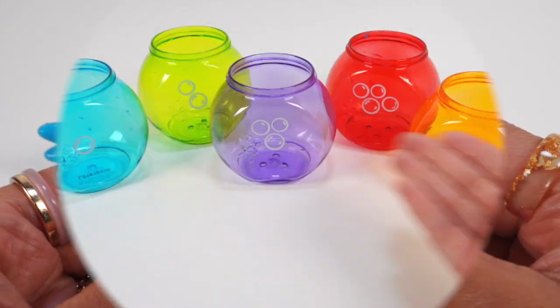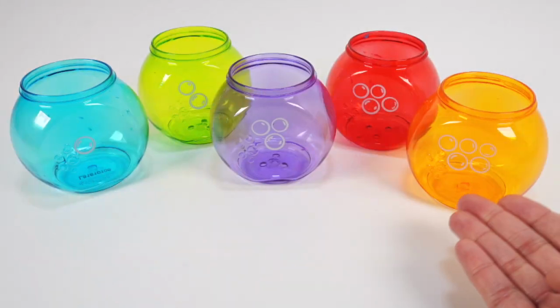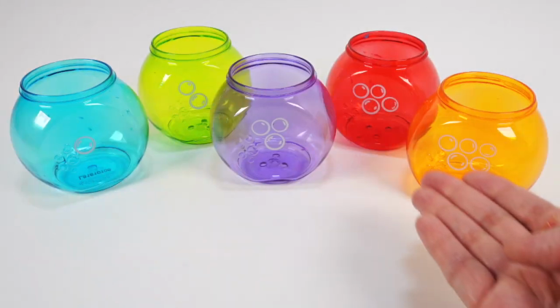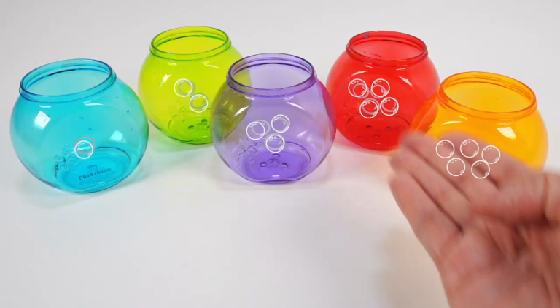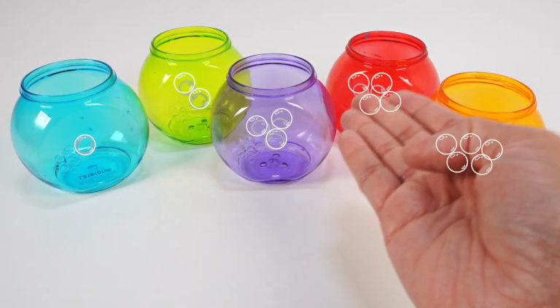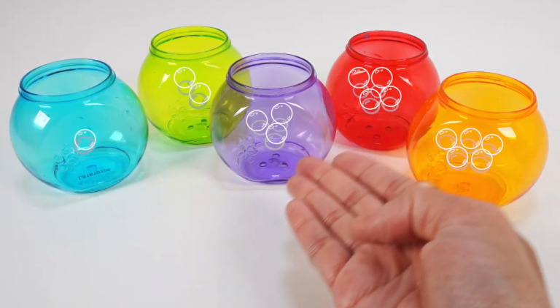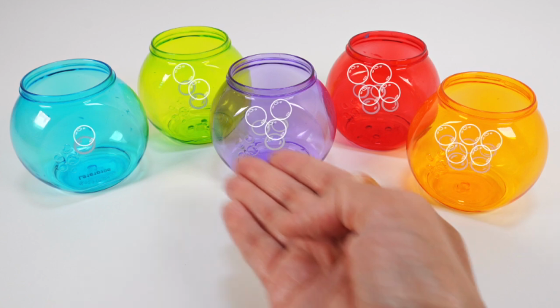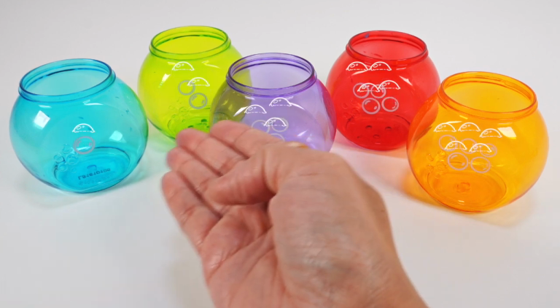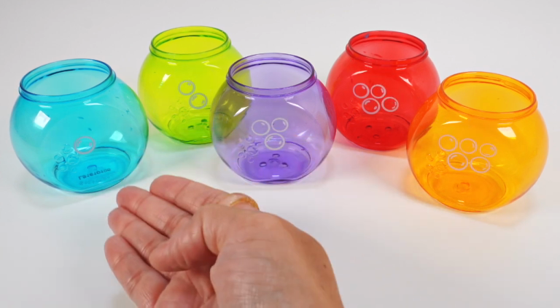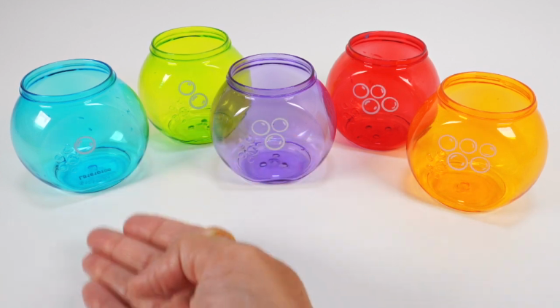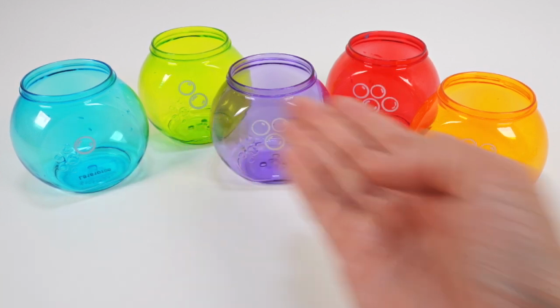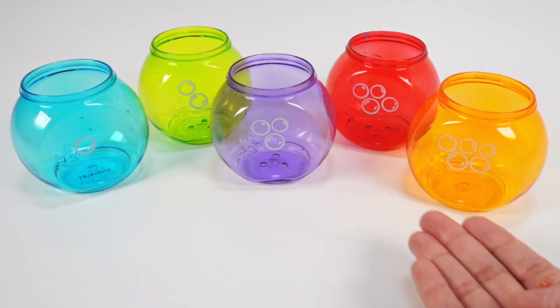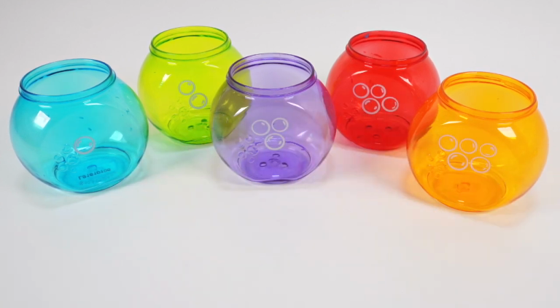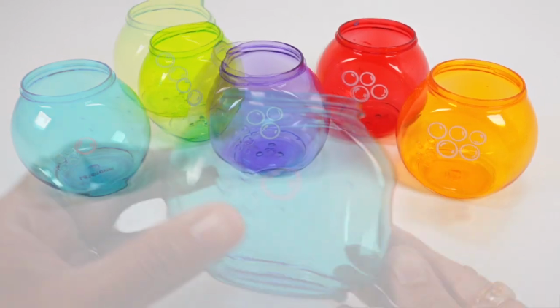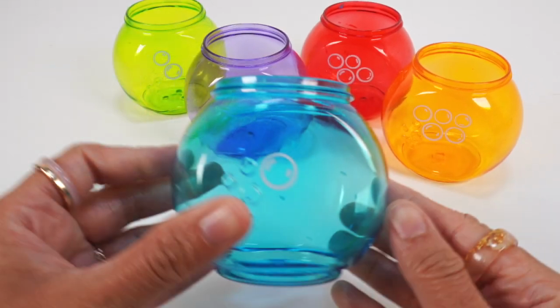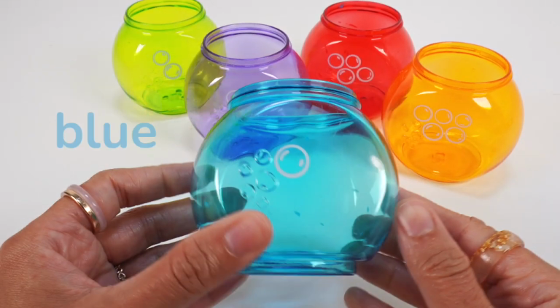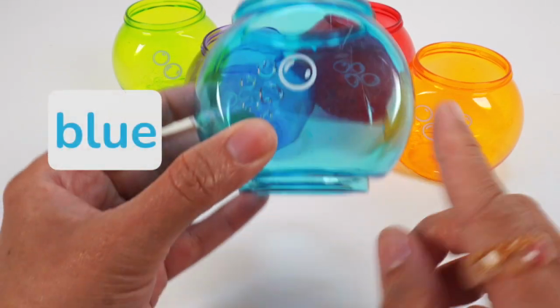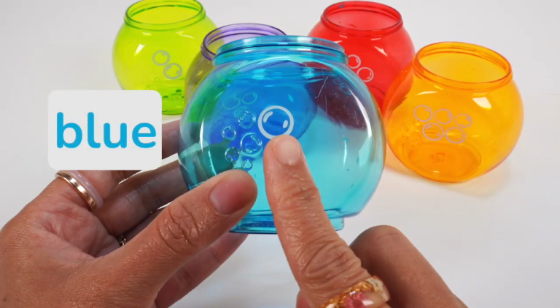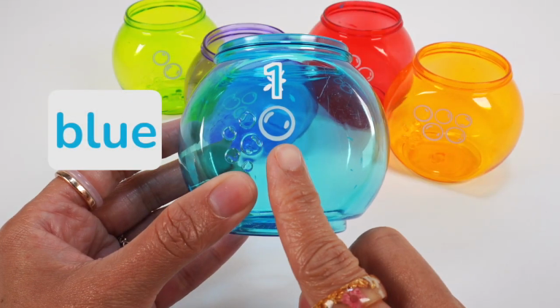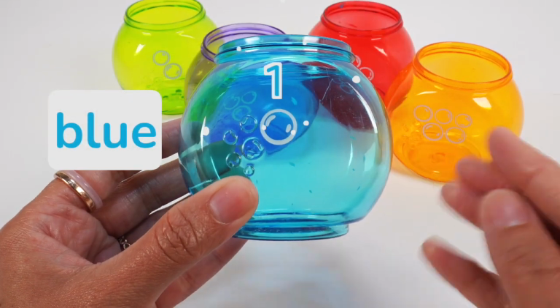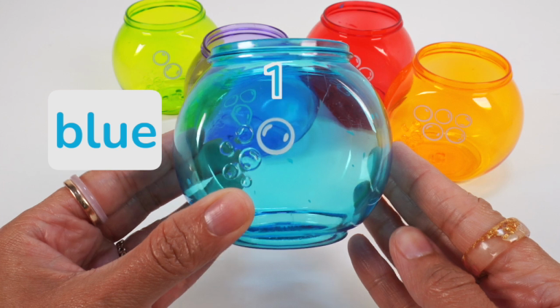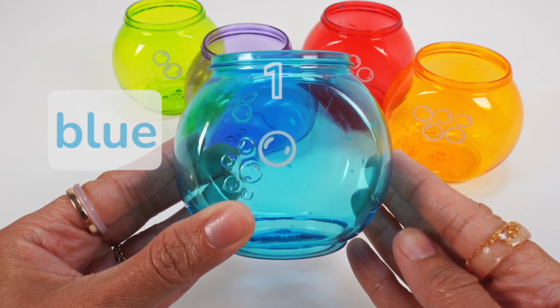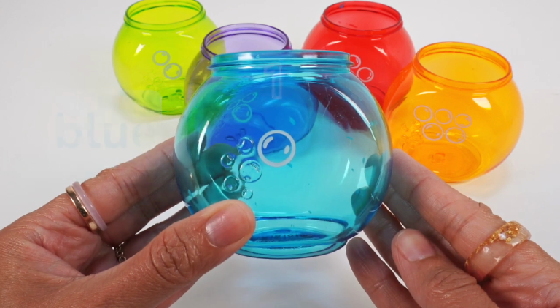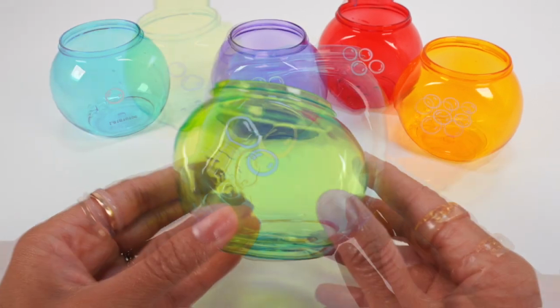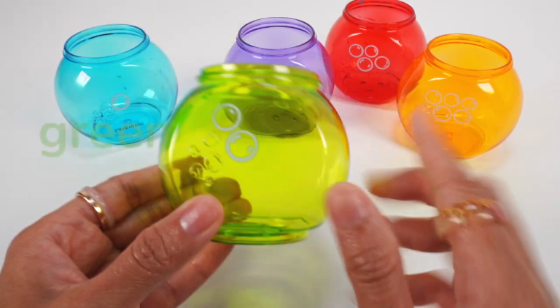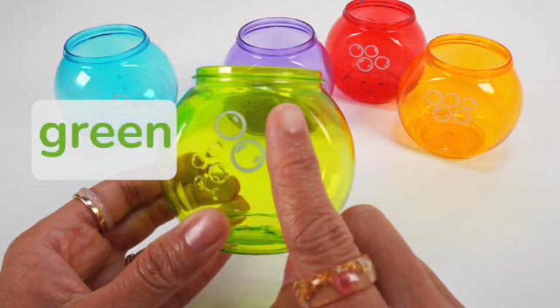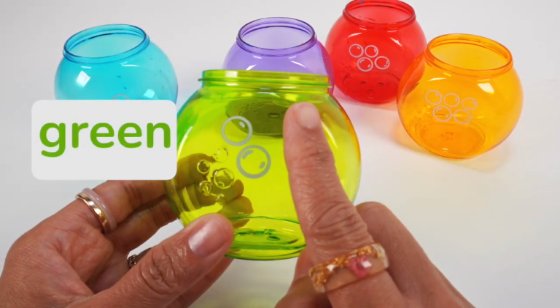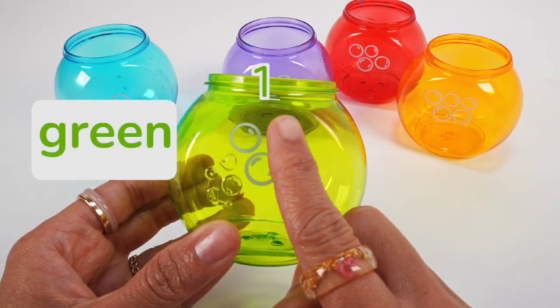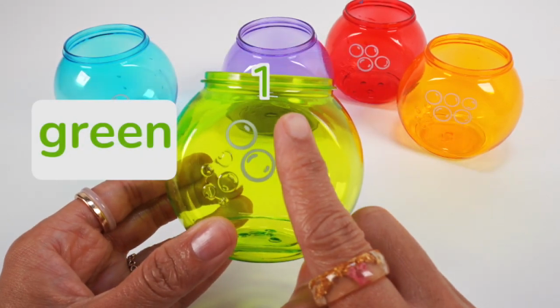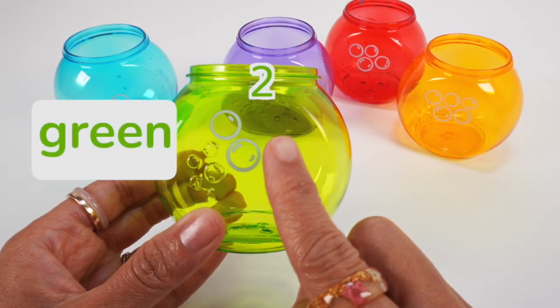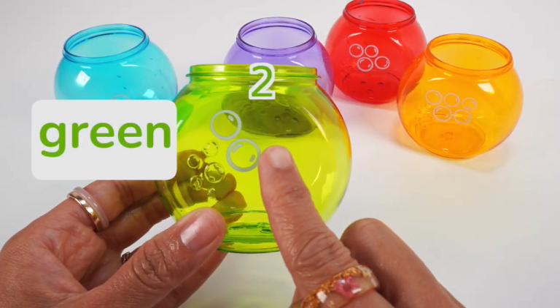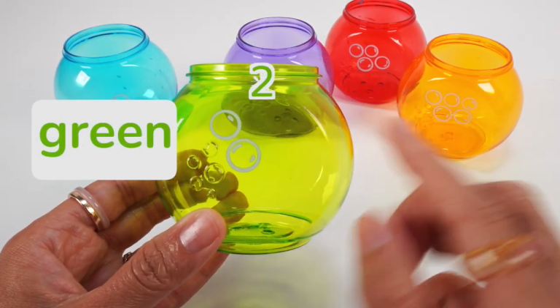Each fishbowl has bubbles on the front. Let's count them together. Blue bowl: 1 bubble. Green bowl: 1, 2 bubbles.